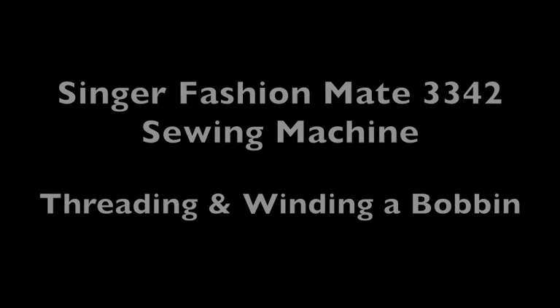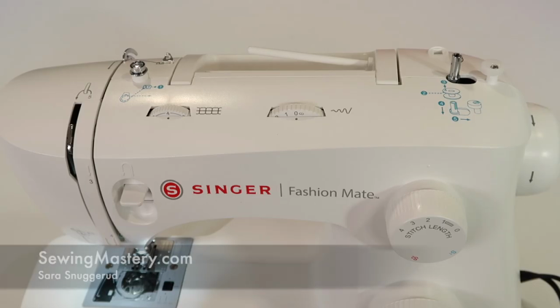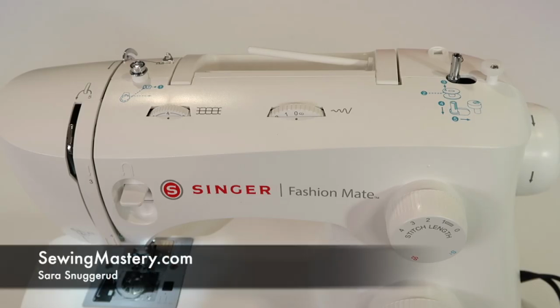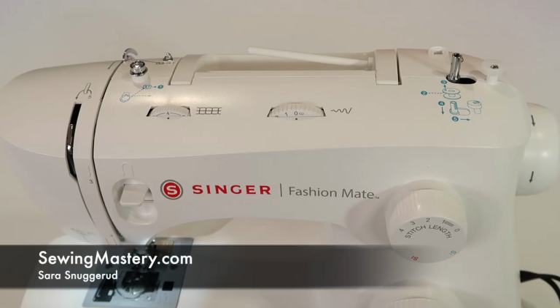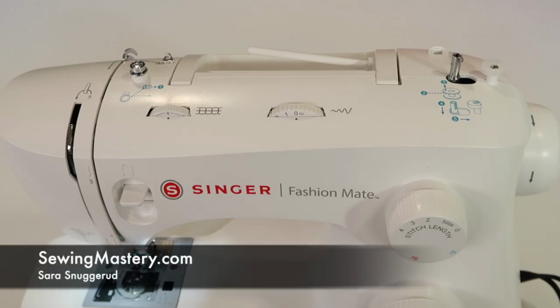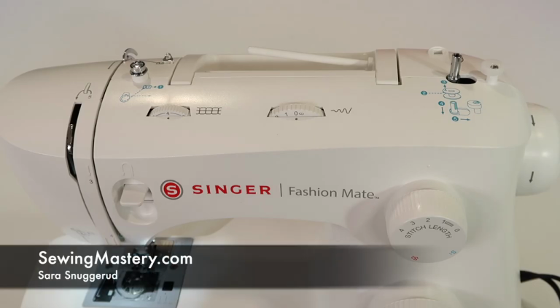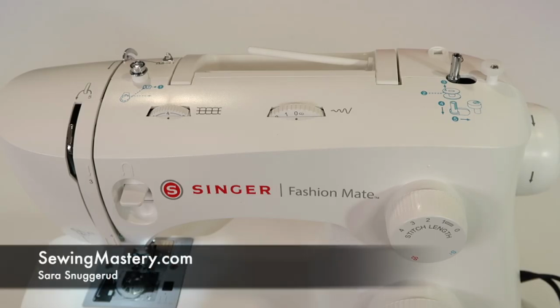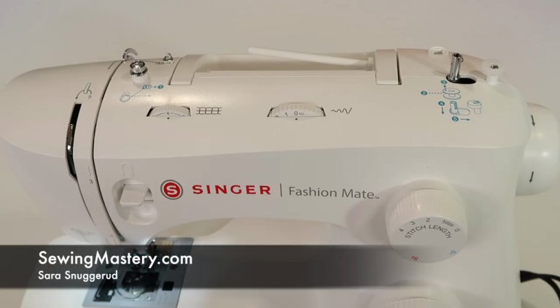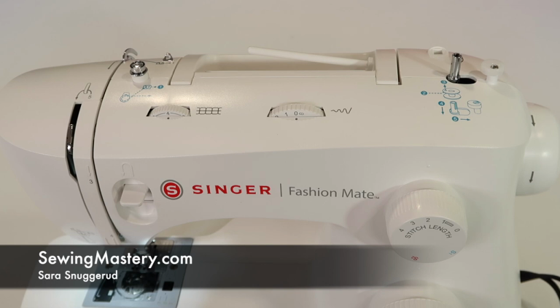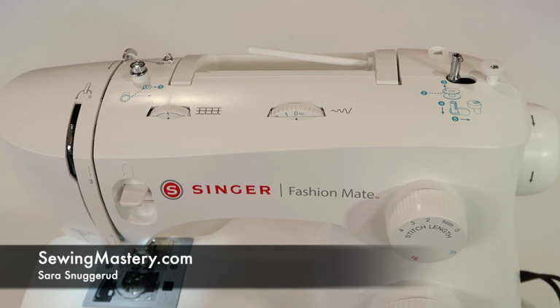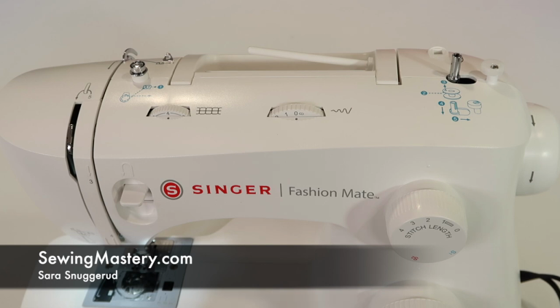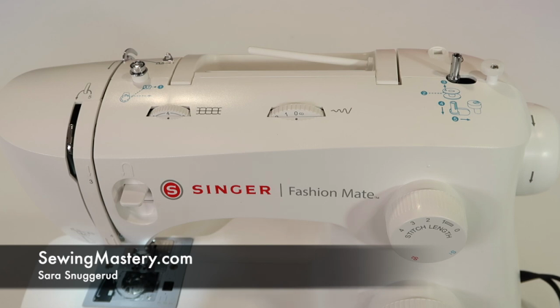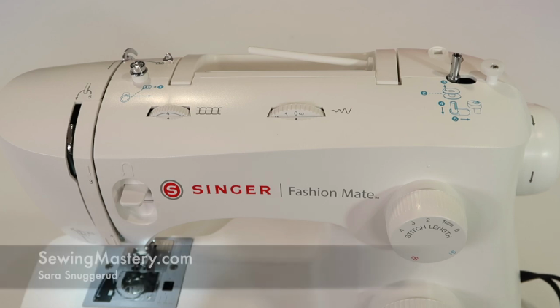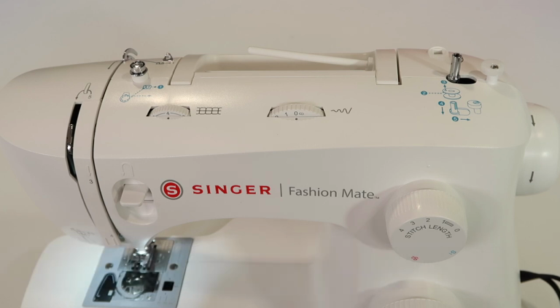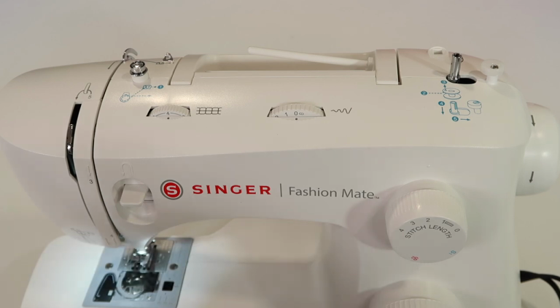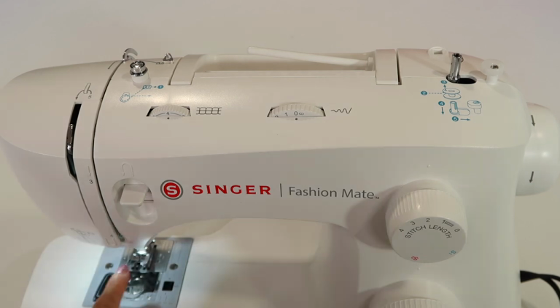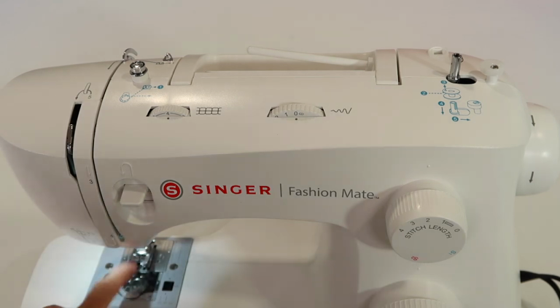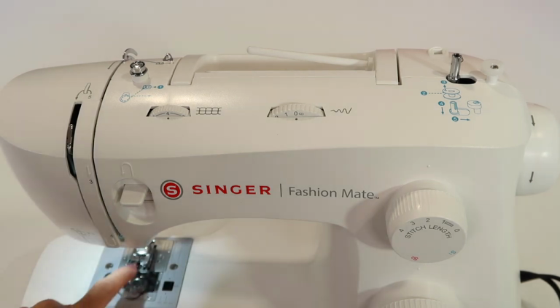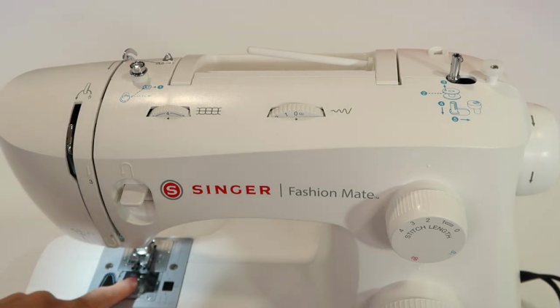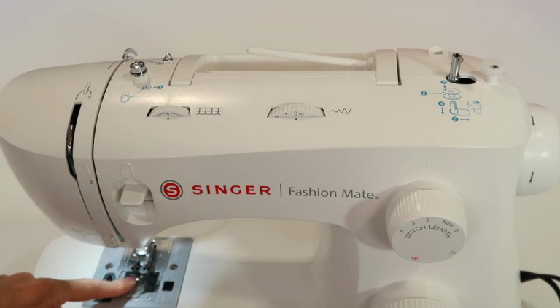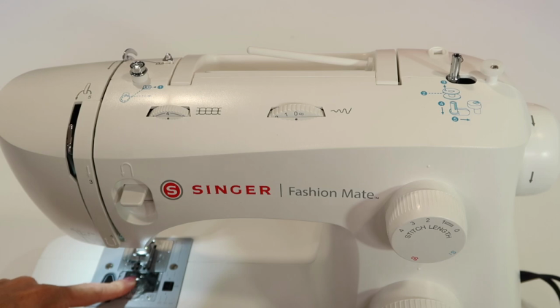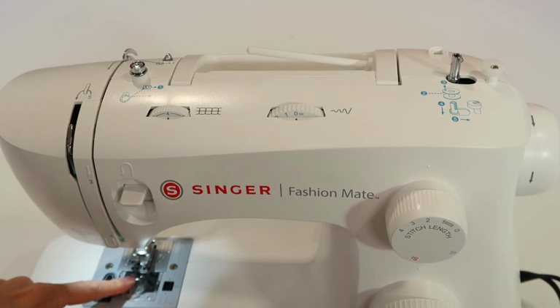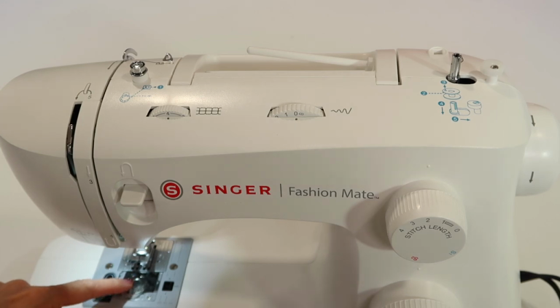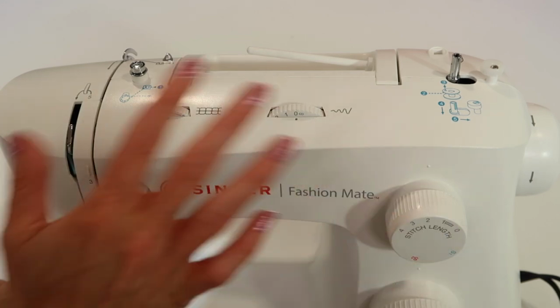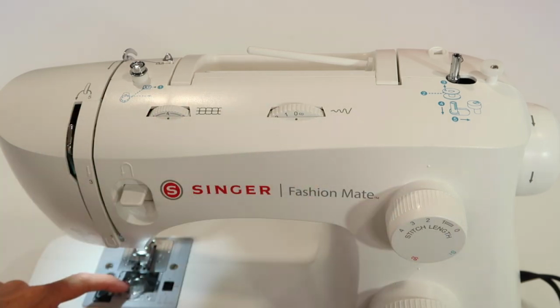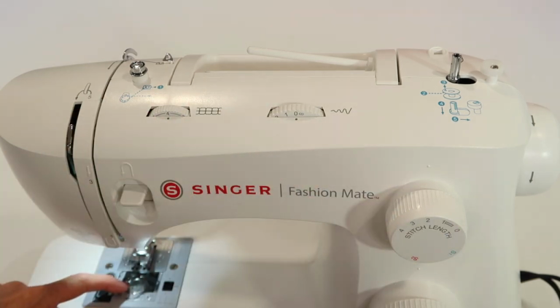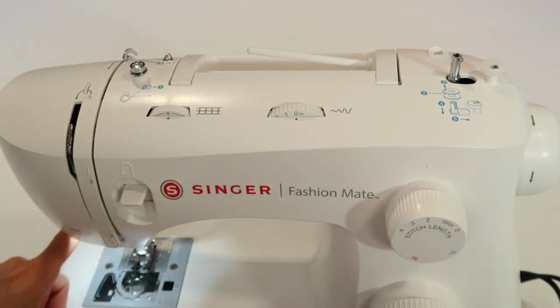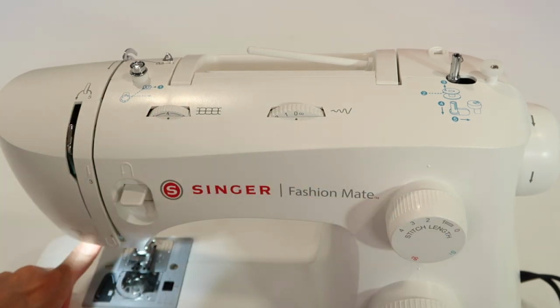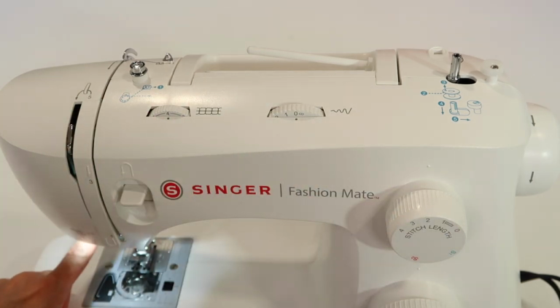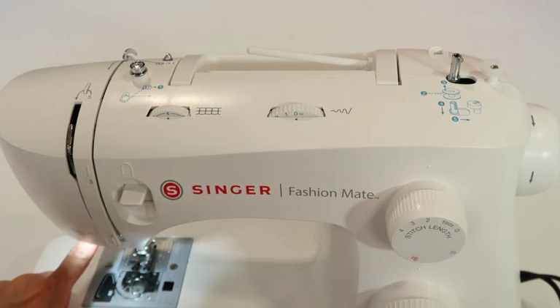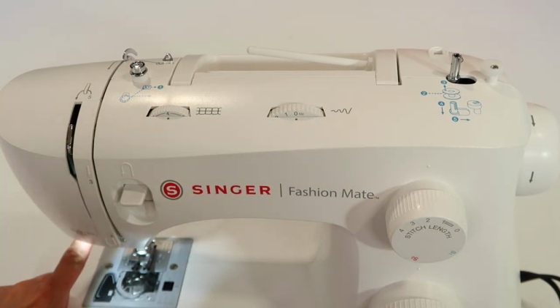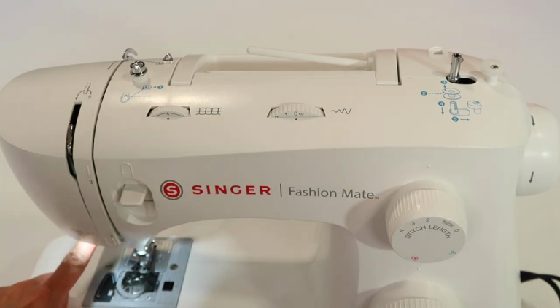The most important part of a sewing machine is threading it correctly and winding the bobbin and putting it into the bobbin area correctly. I'm going to take you through every single step, including how to use the needle threader.